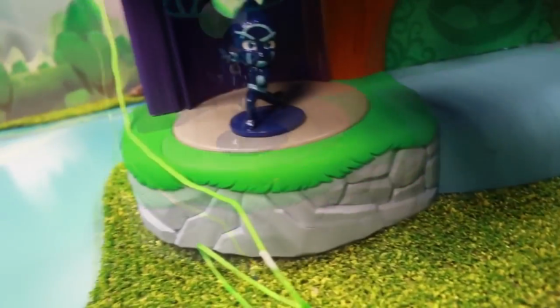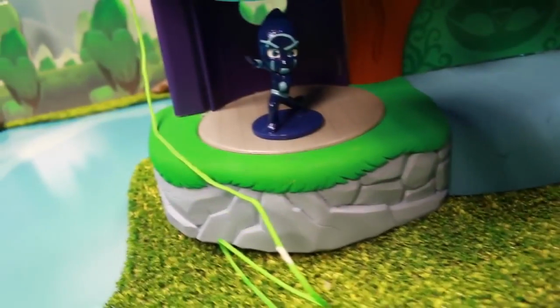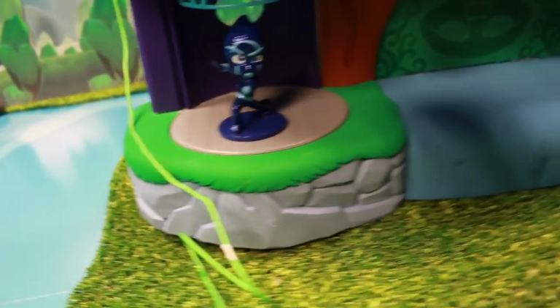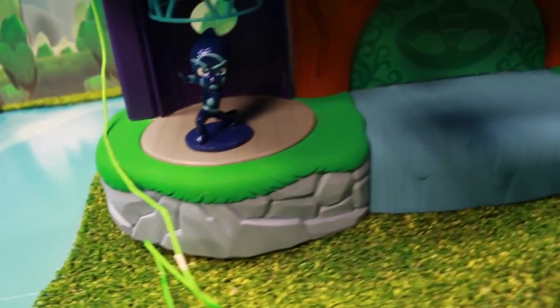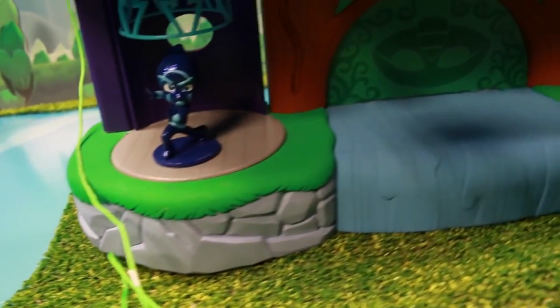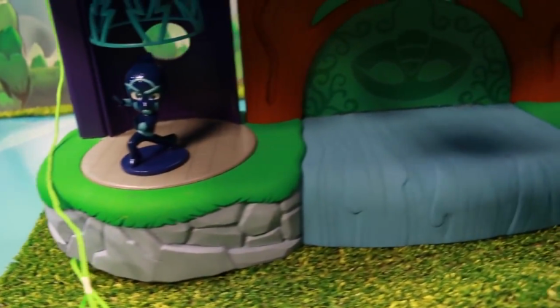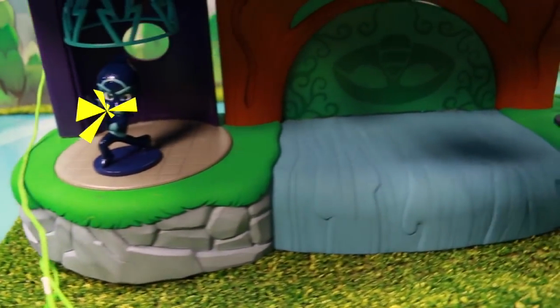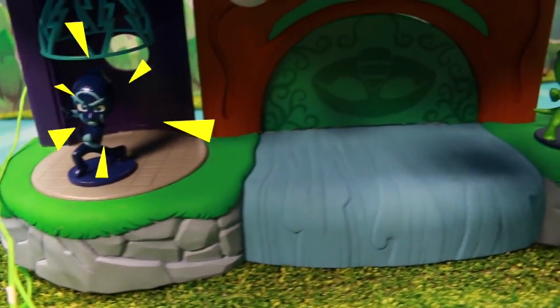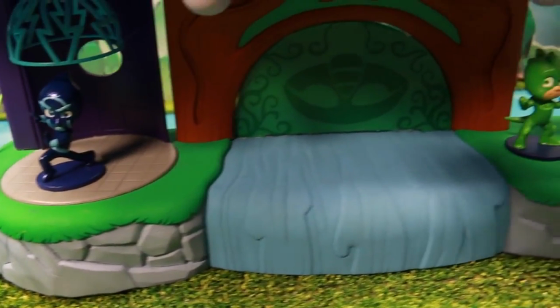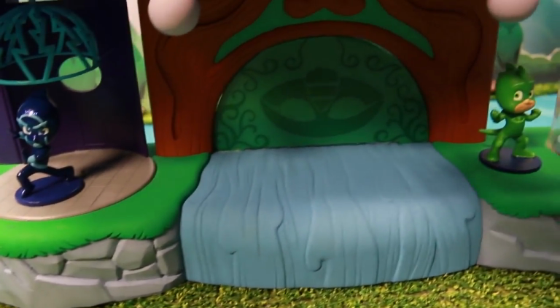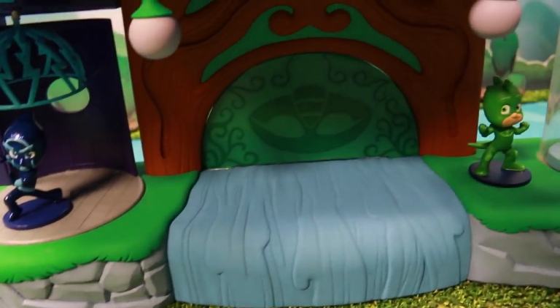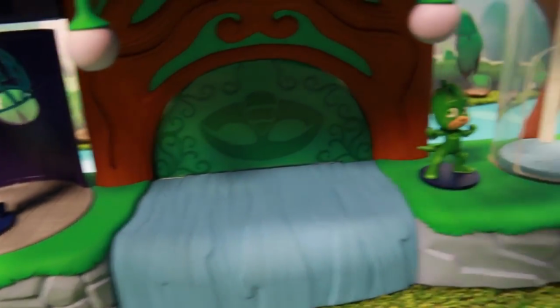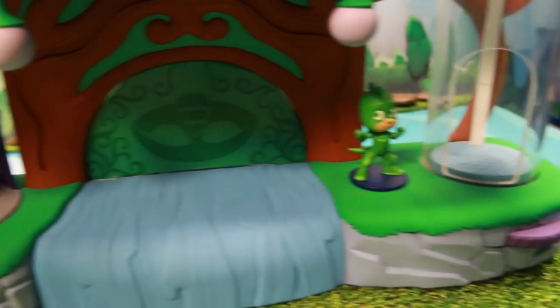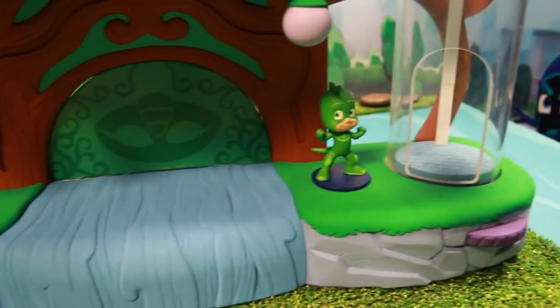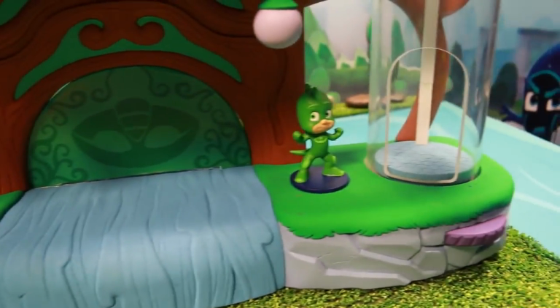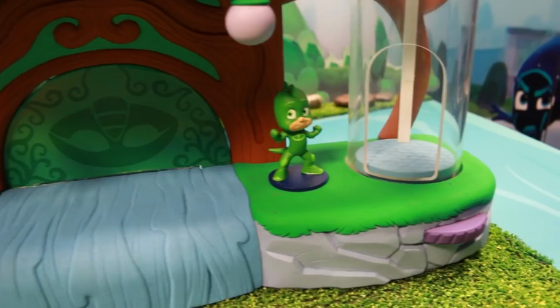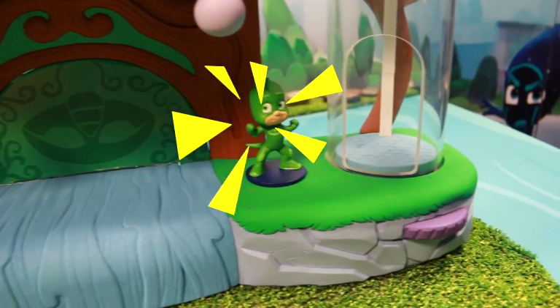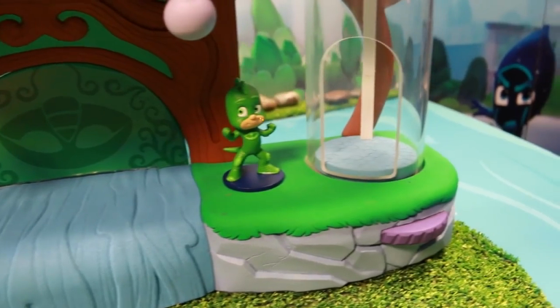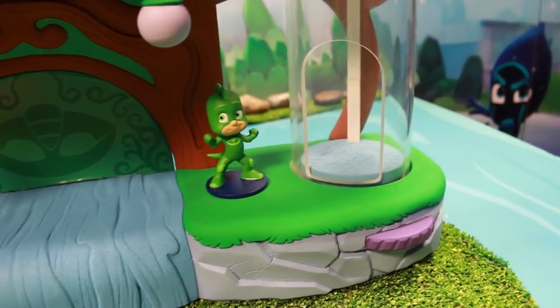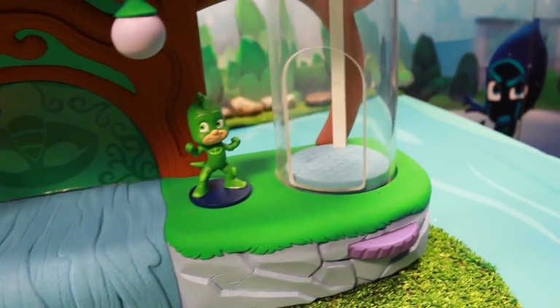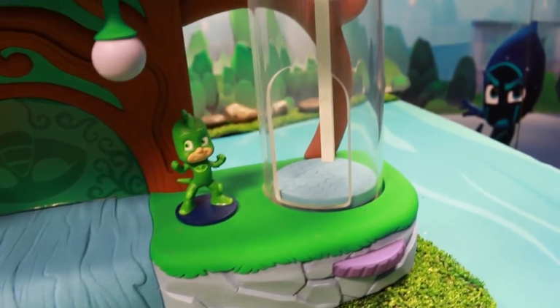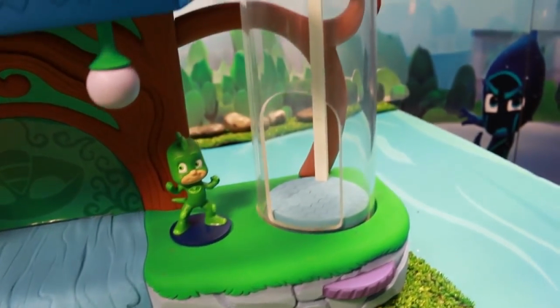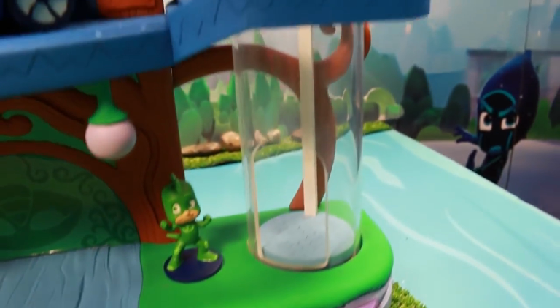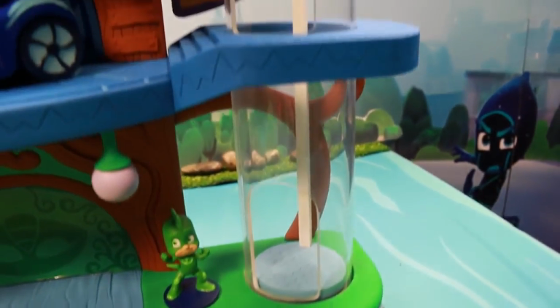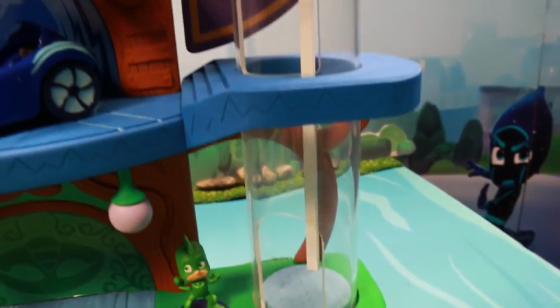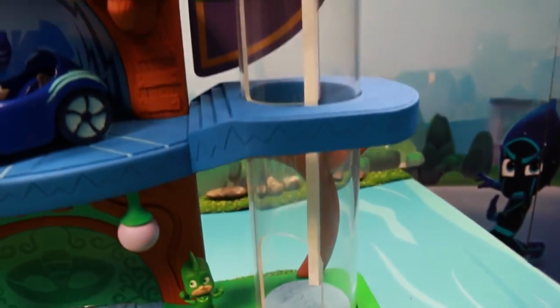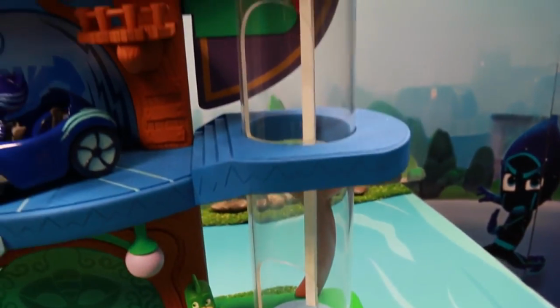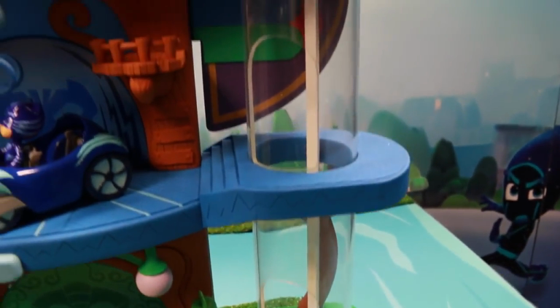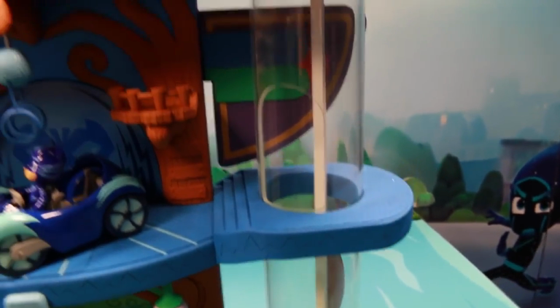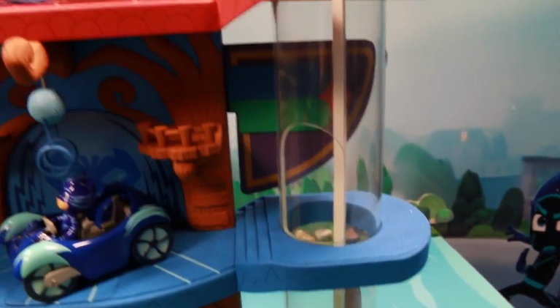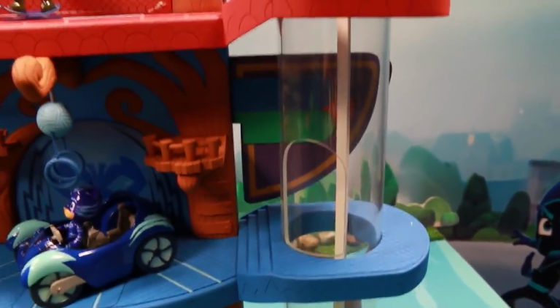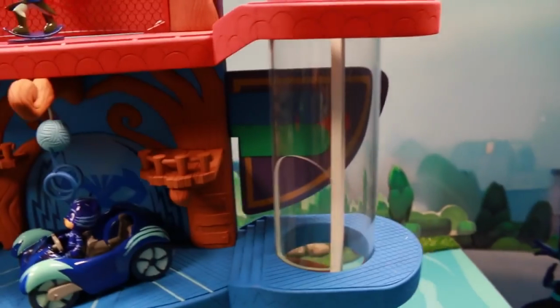Next, let's move on down and — uh oh — there's Night Ninja, the leader of the Ninjalinos. And there's Gekko; he's the youngest of all the PJ Masks, and he has super strength and can camouflage.